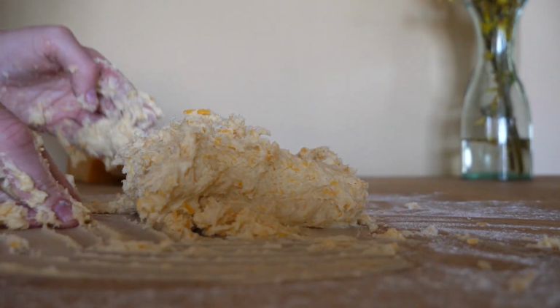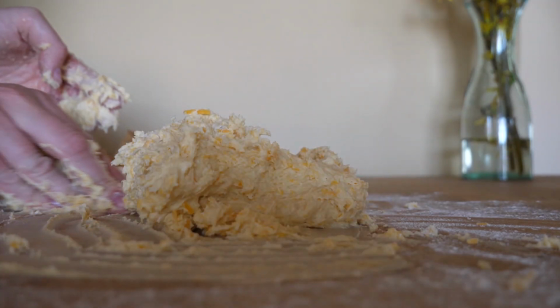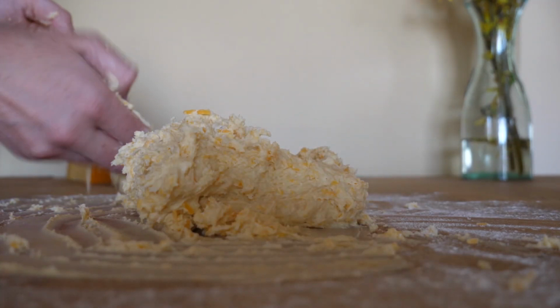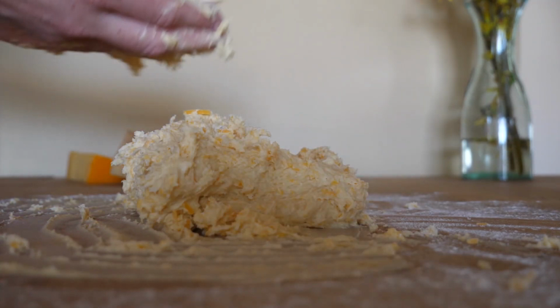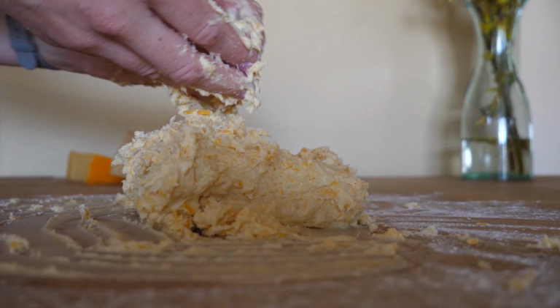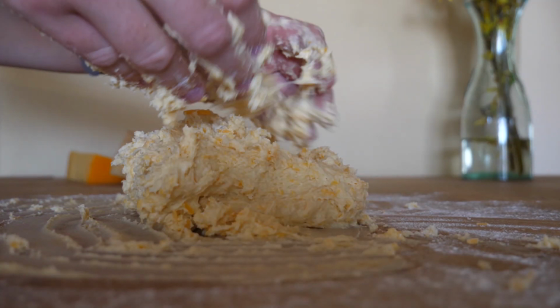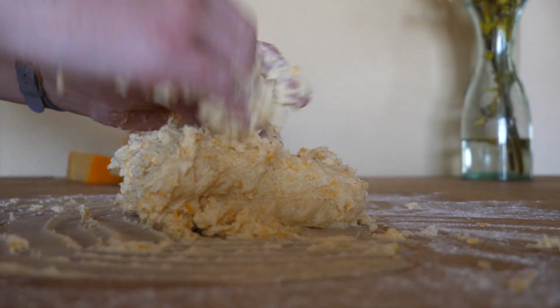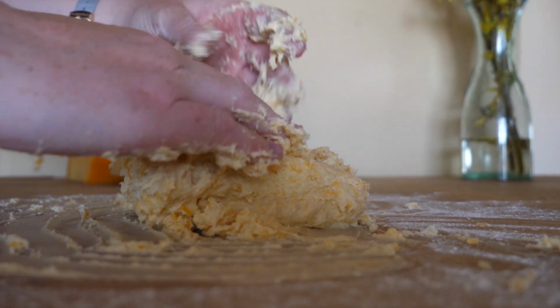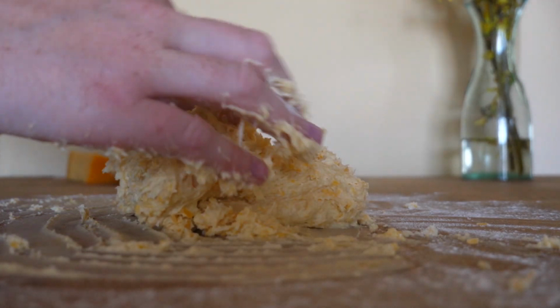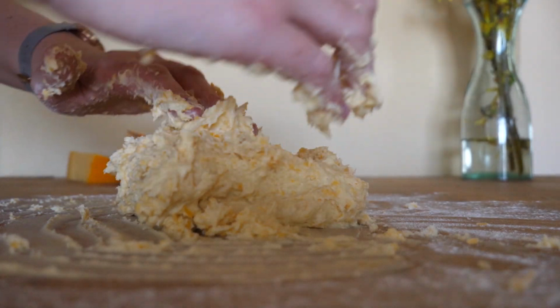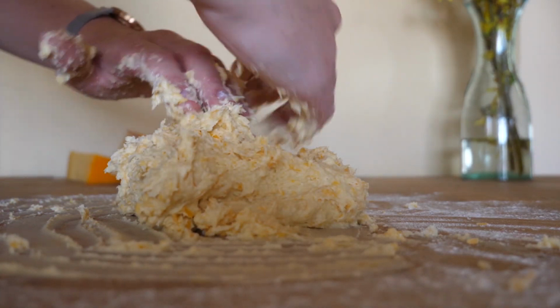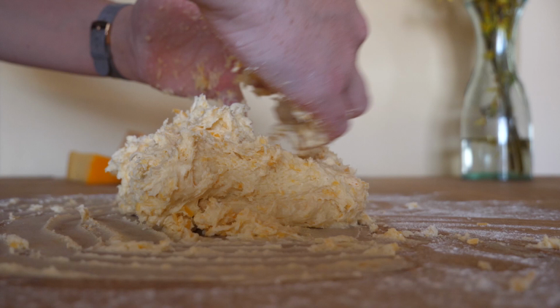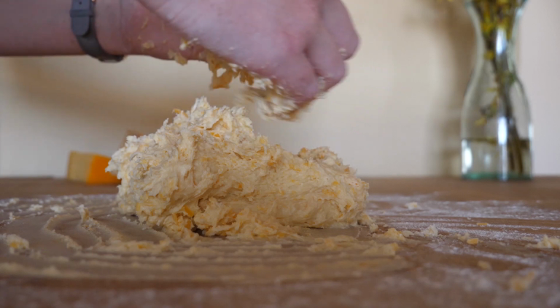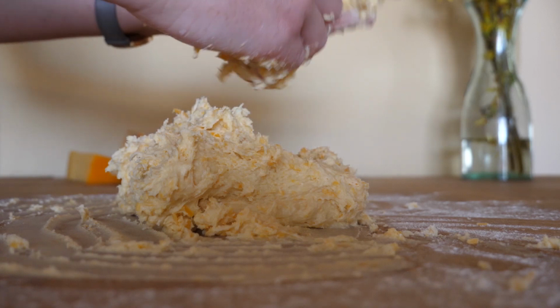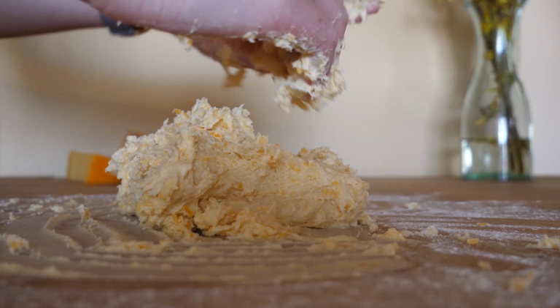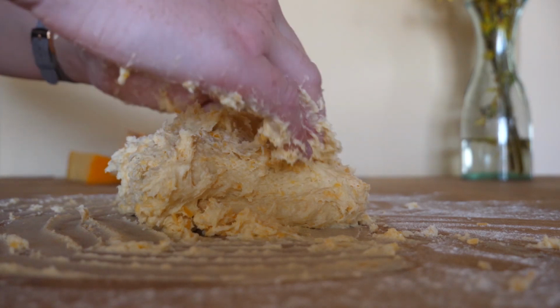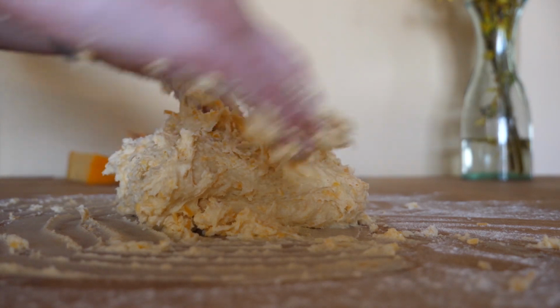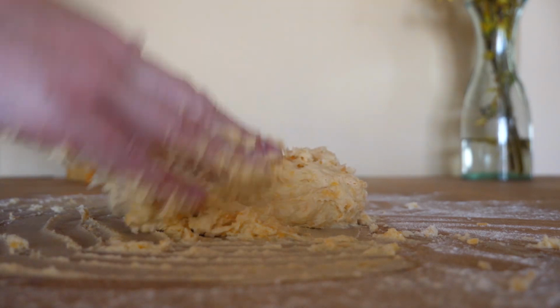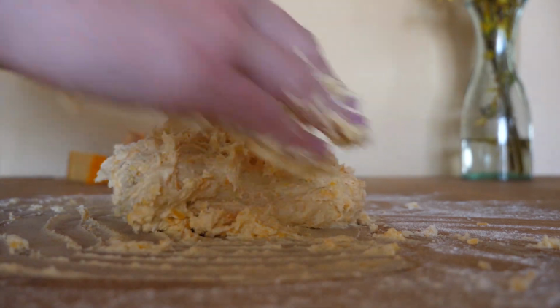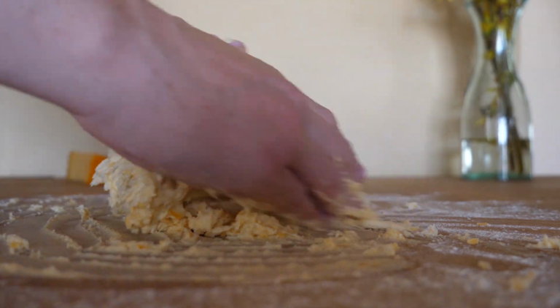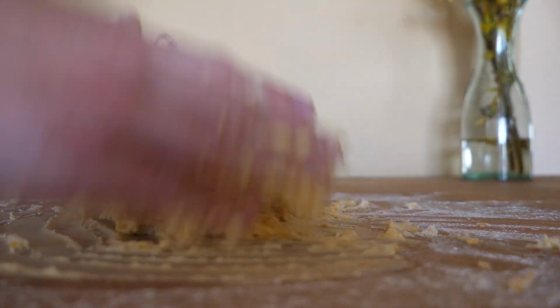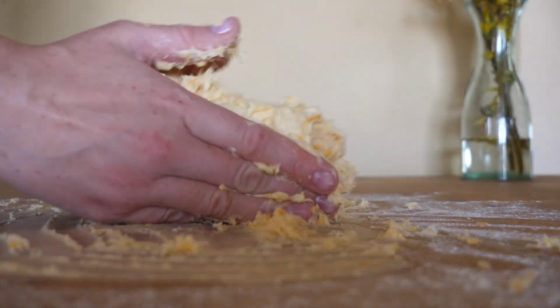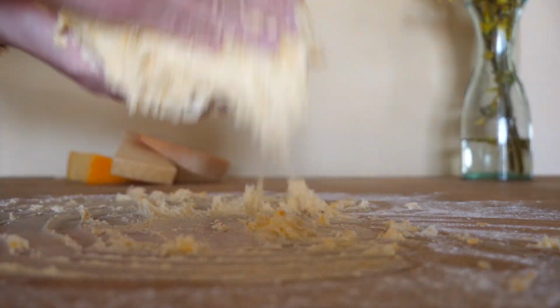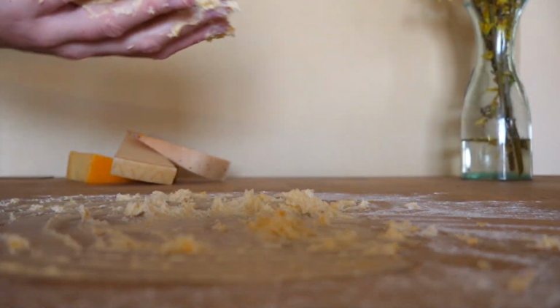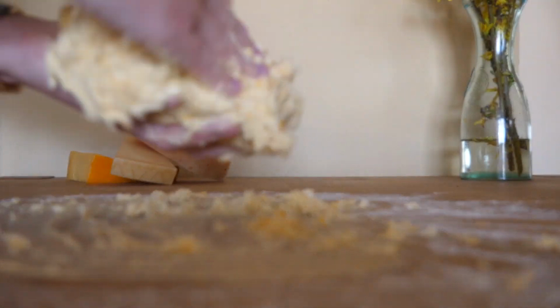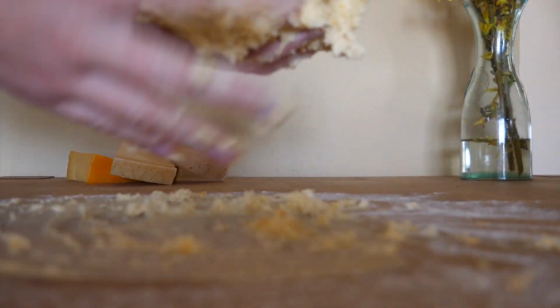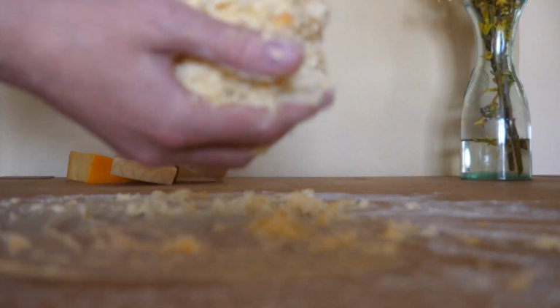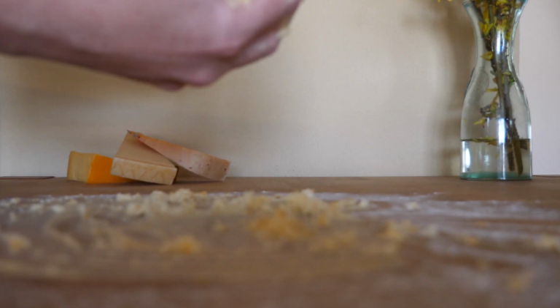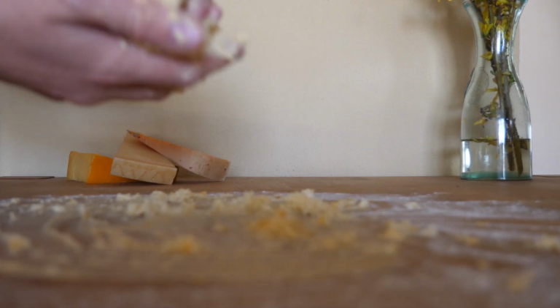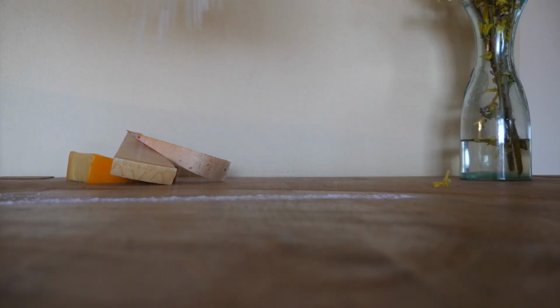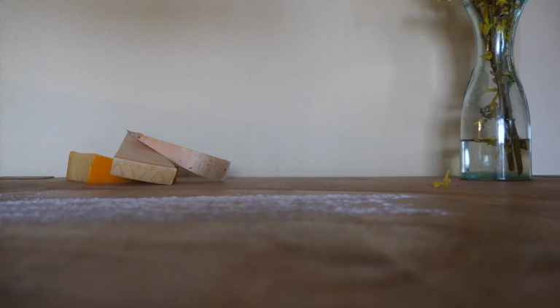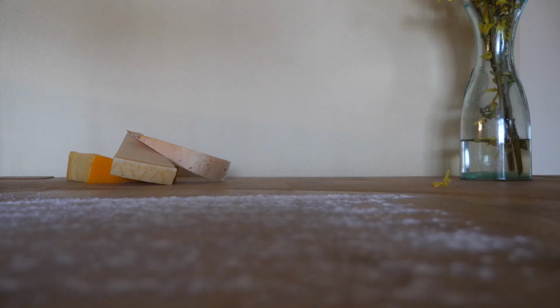Before rolling the dough out make sure you dust the working surface with flour and also sprinkle some on top of the dough and your rolling pin, because this thing will cling to everything like sh** to a shovel.